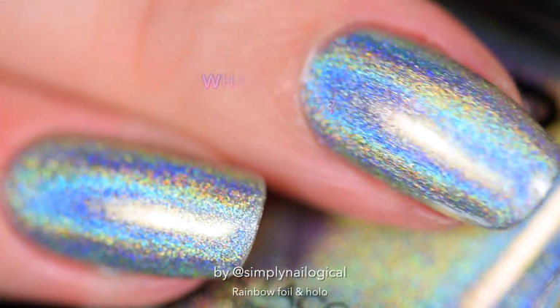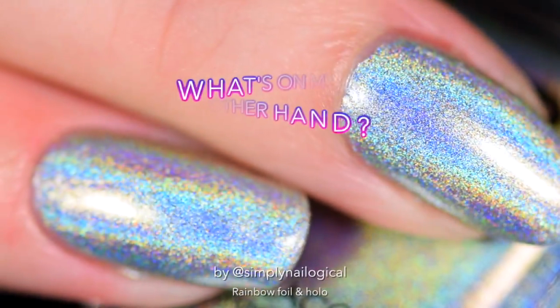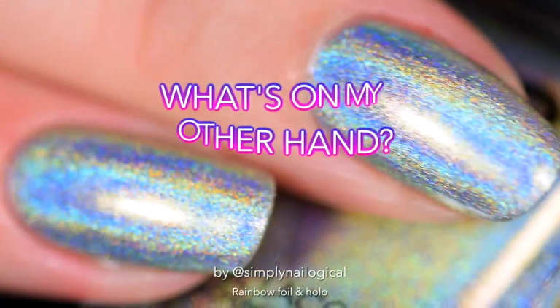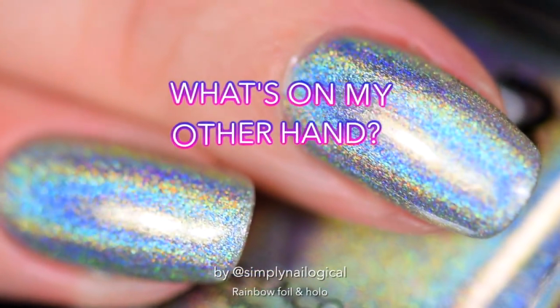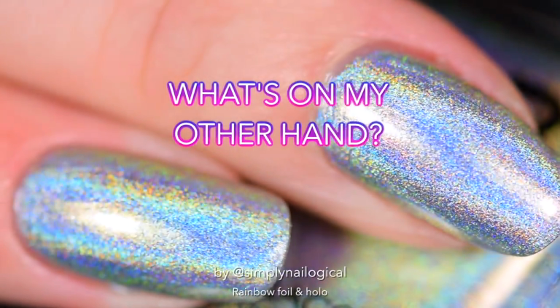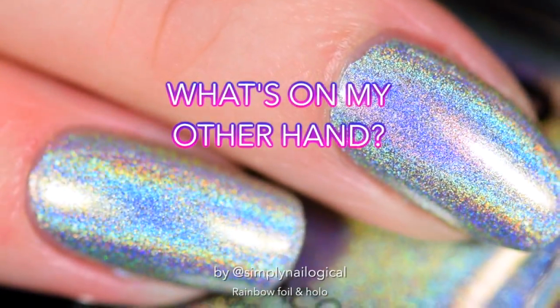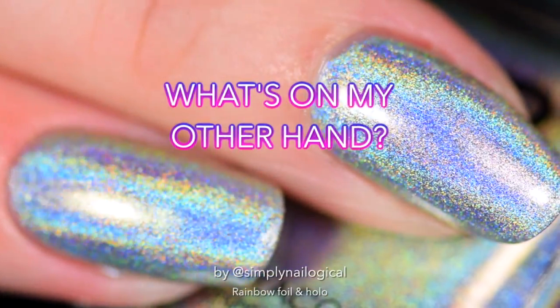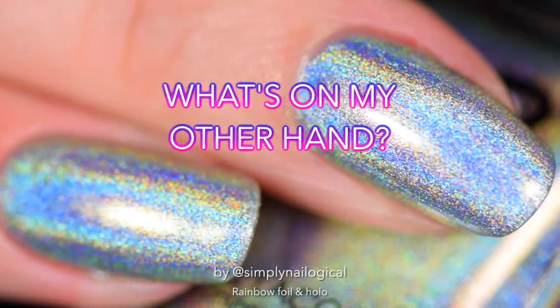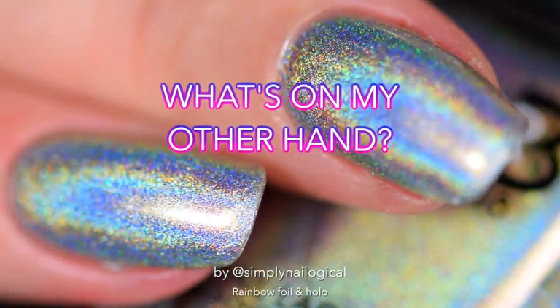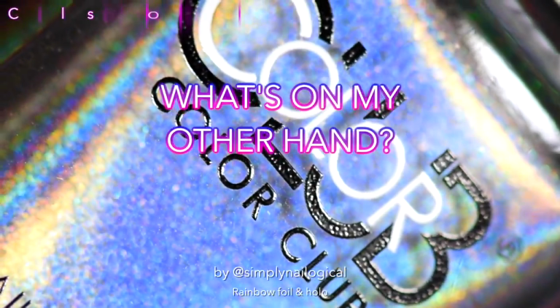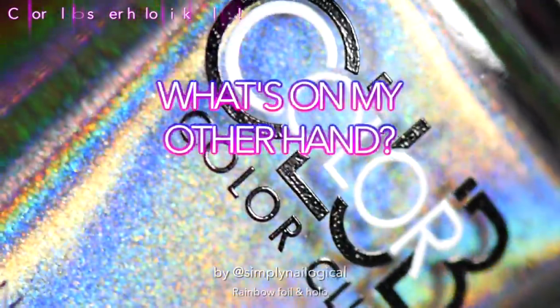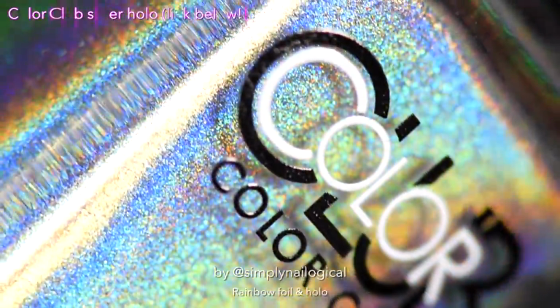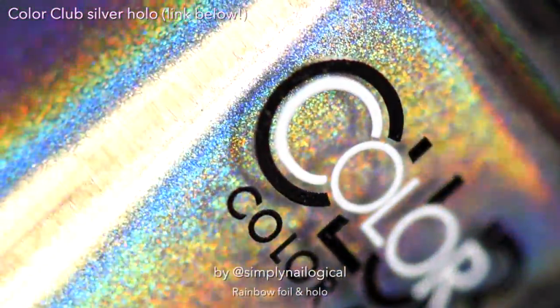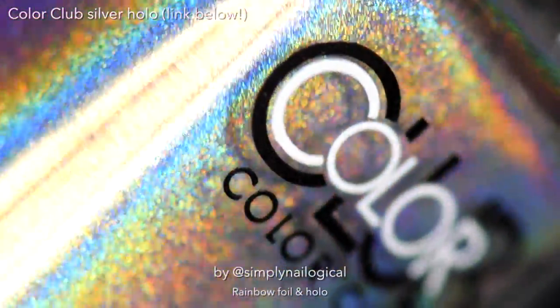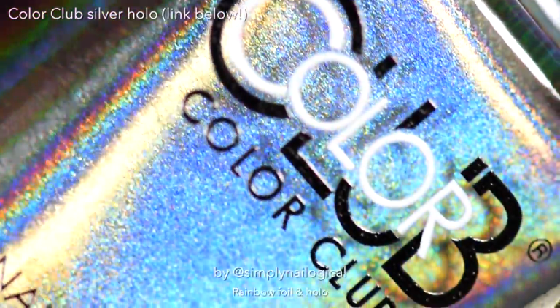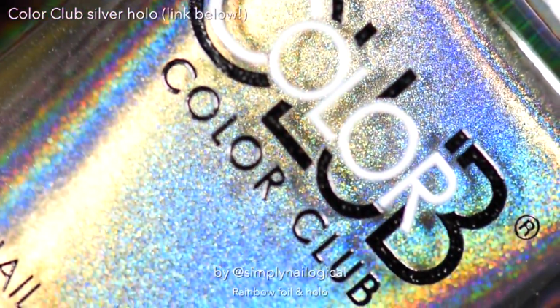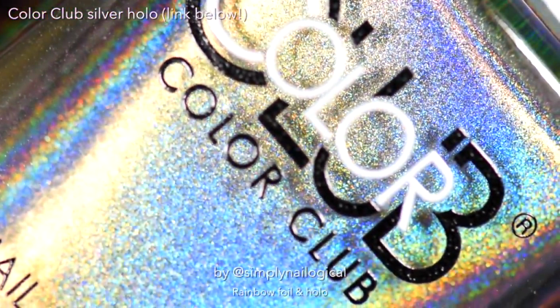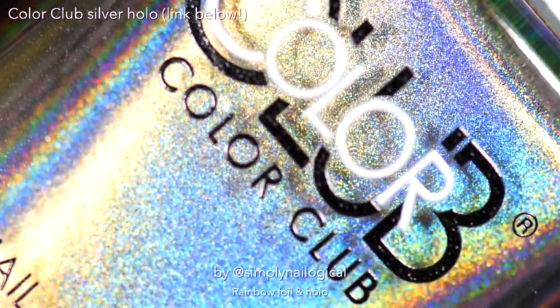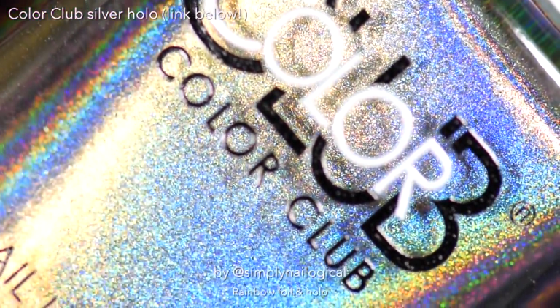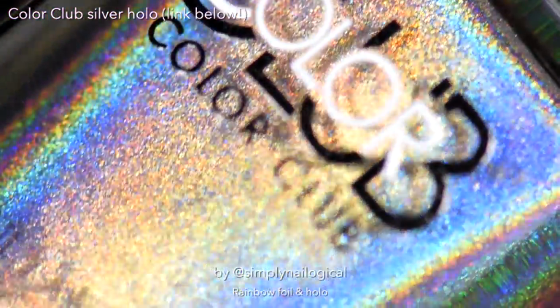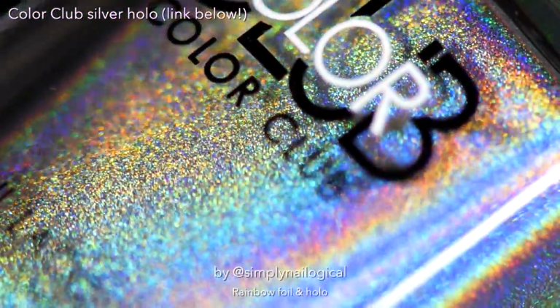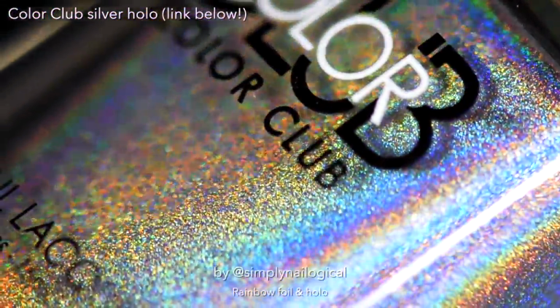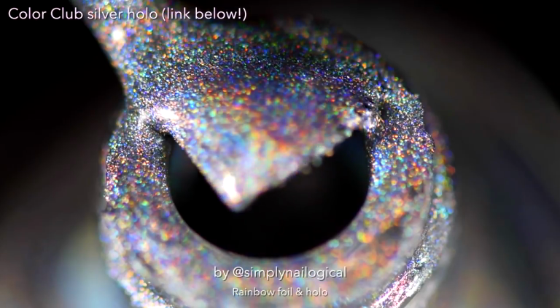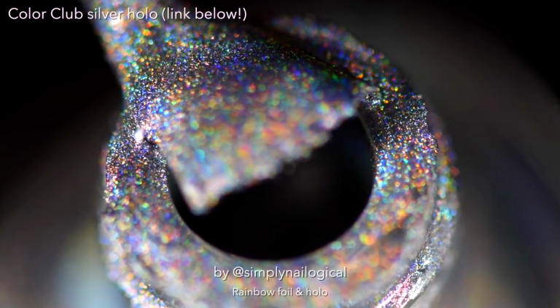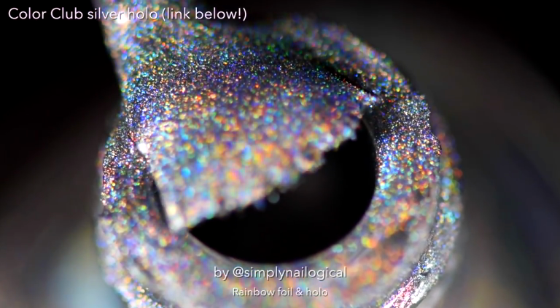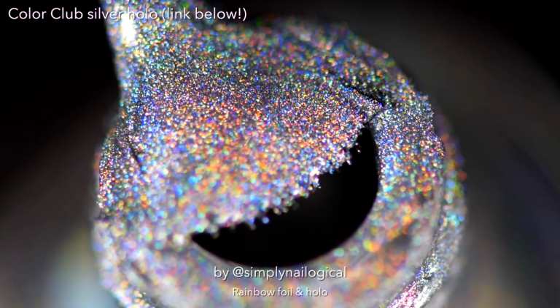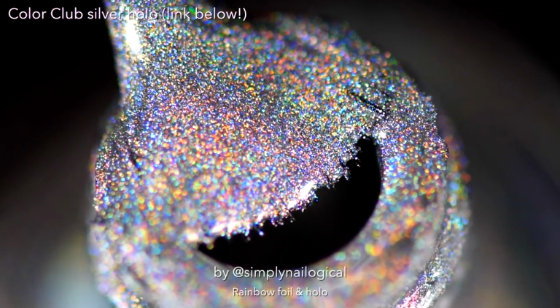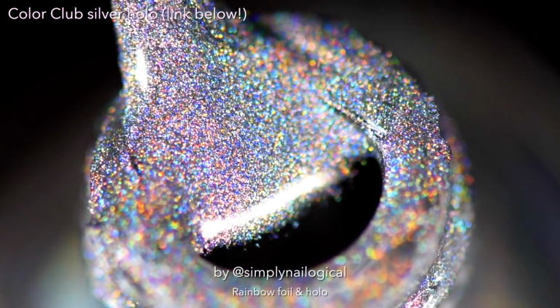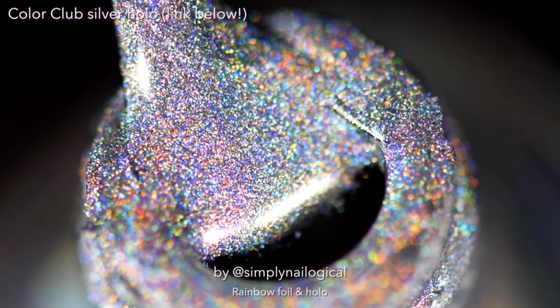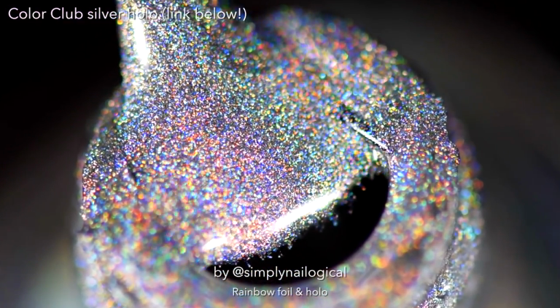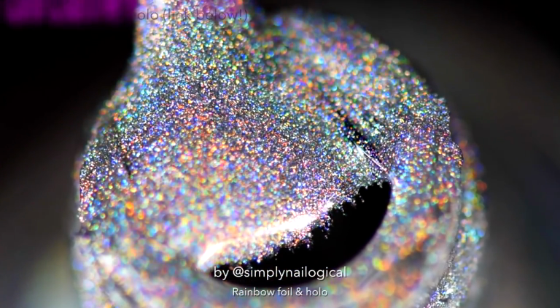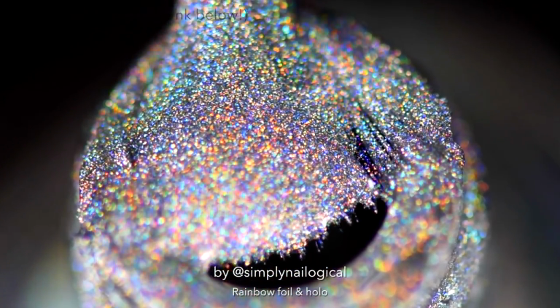But look — let's not forget what's on my other hand today. I'm sporting a classic silver linear hollow that every girl, boy, or cat needs in their collection. It's really a timeless classic — I put the link below.